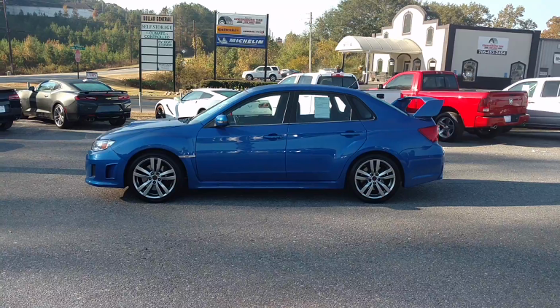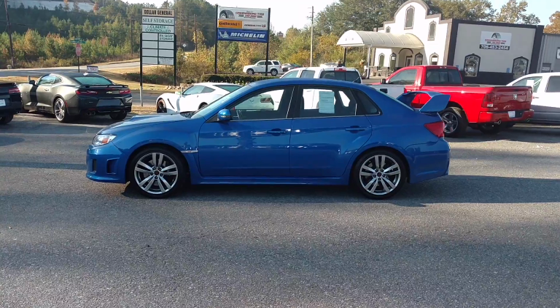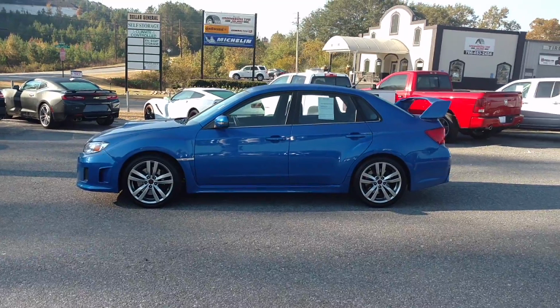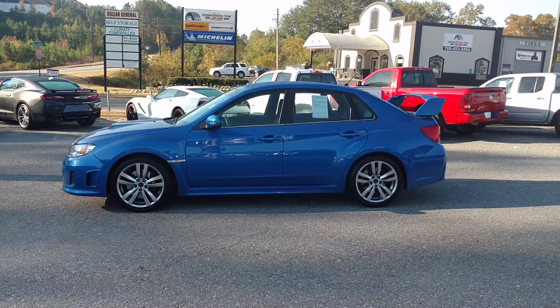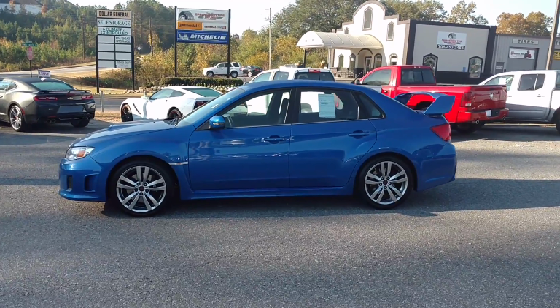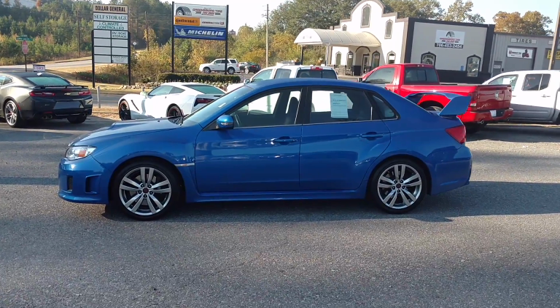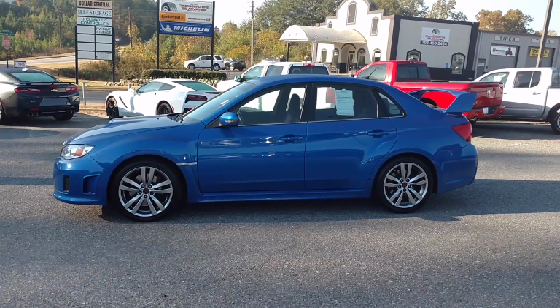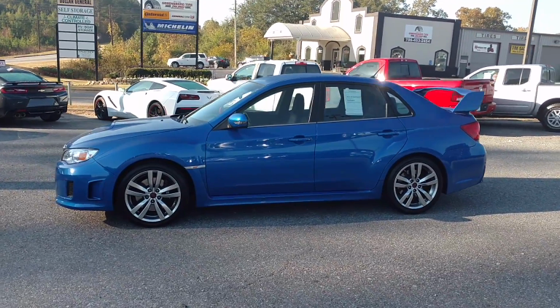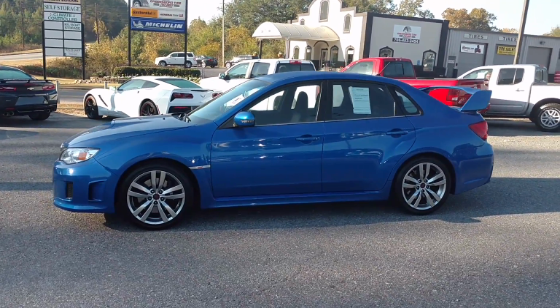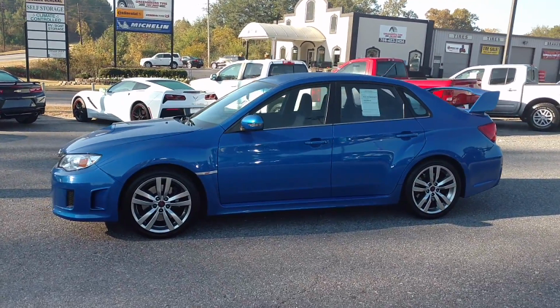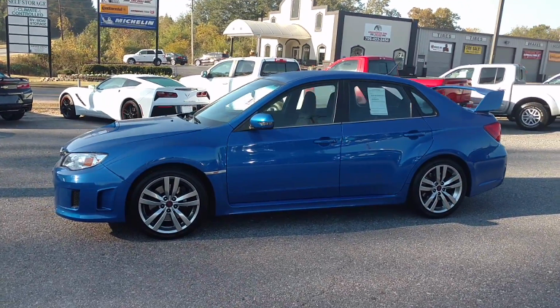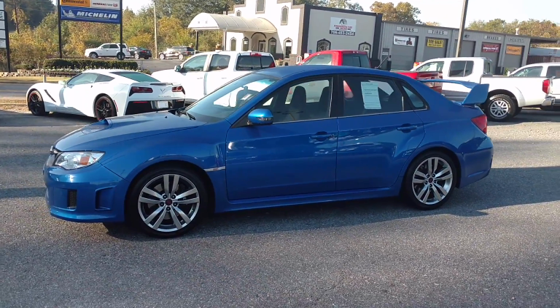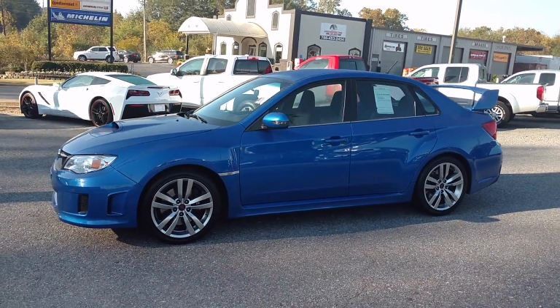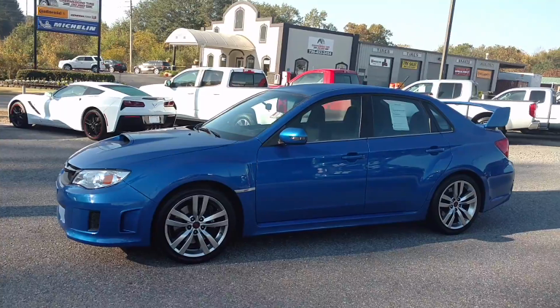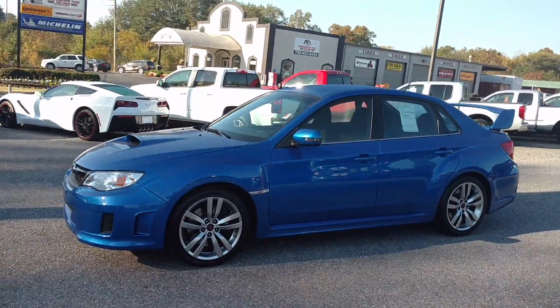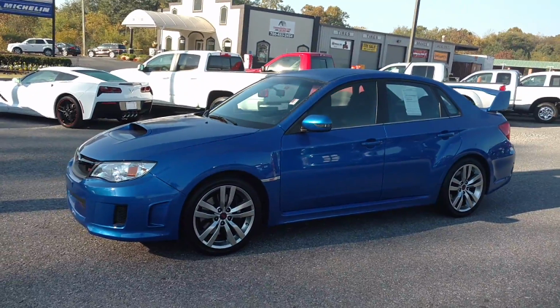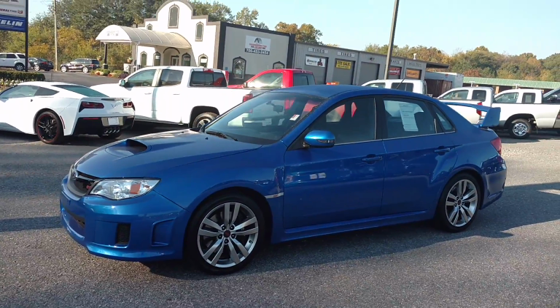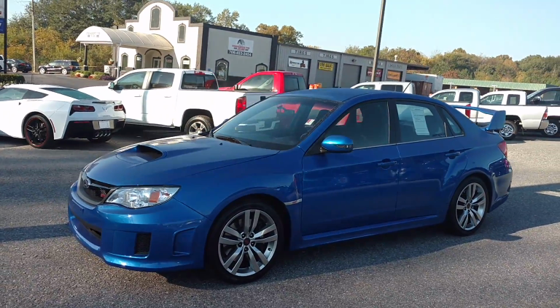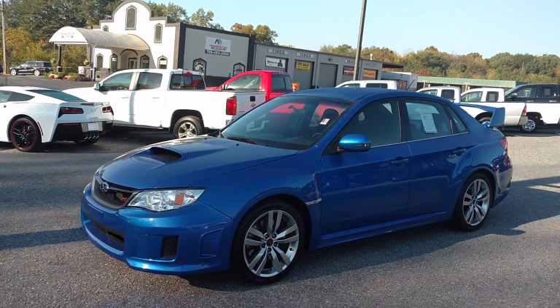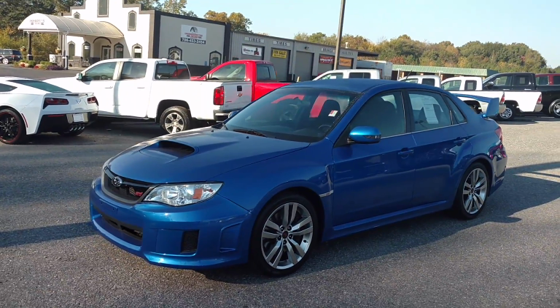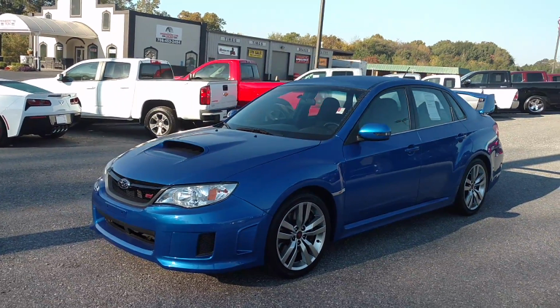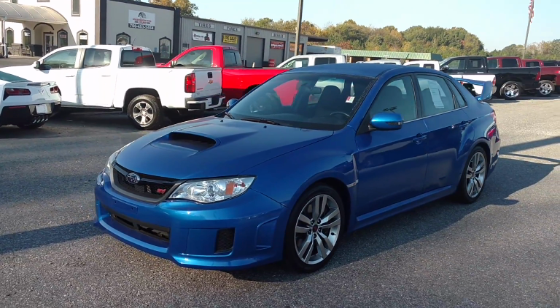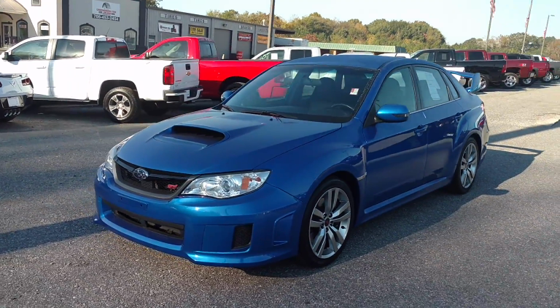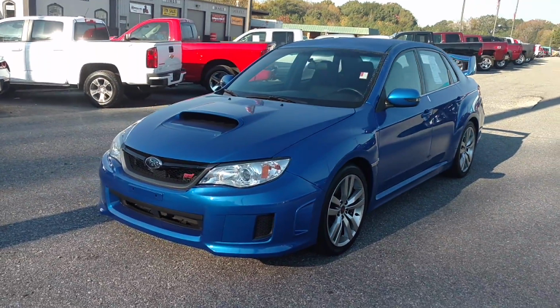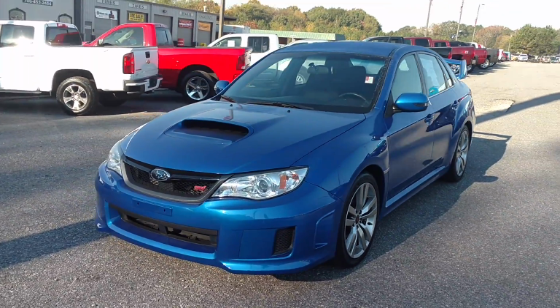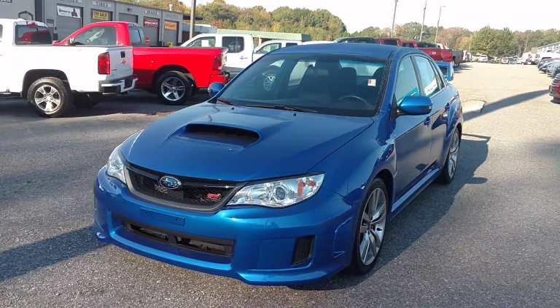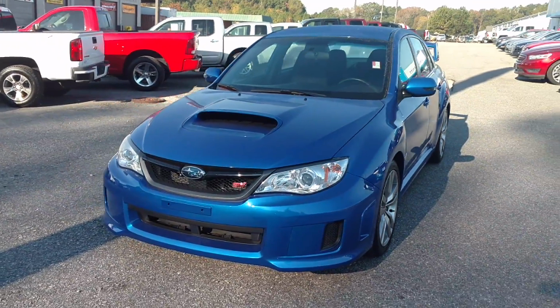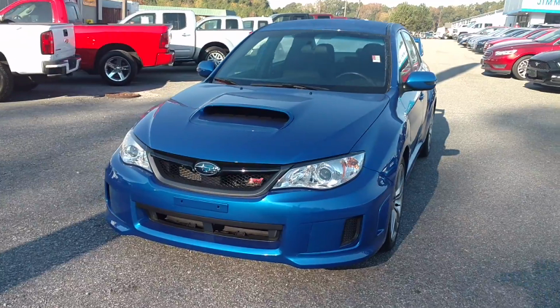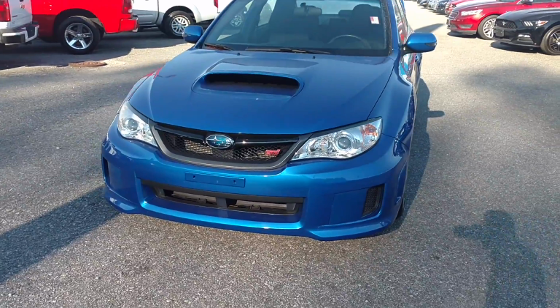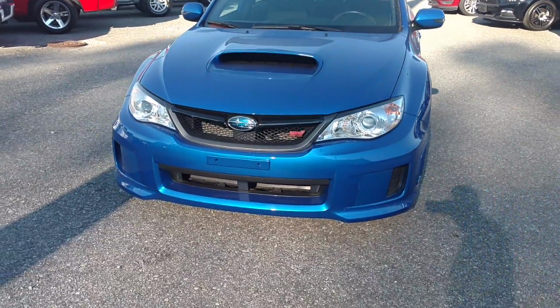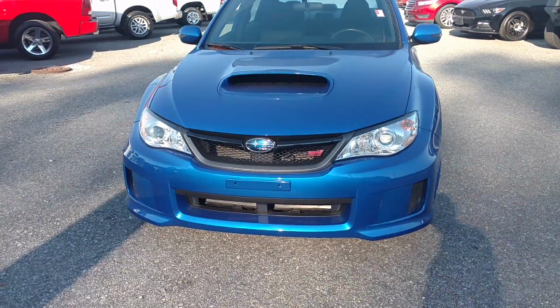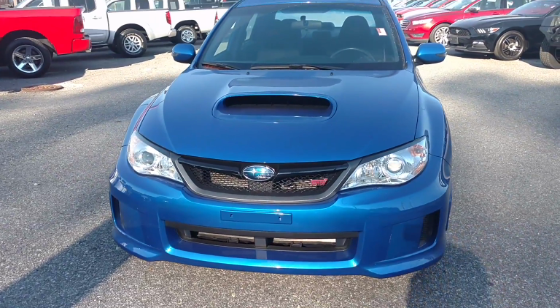Hey Otto, how you doing? This is Jimmy up here at Jimmy Britt Chevrolet. This is the 2014 WRX STI. It's blue in color.